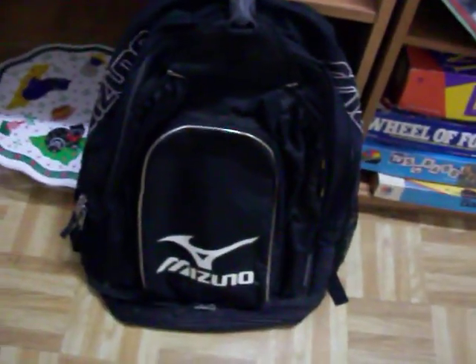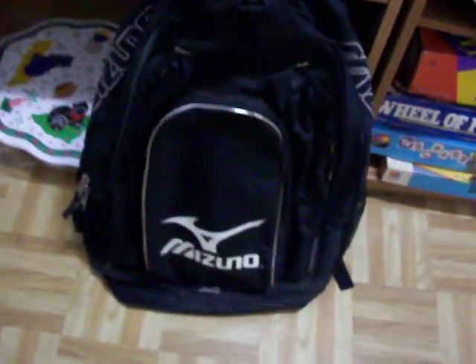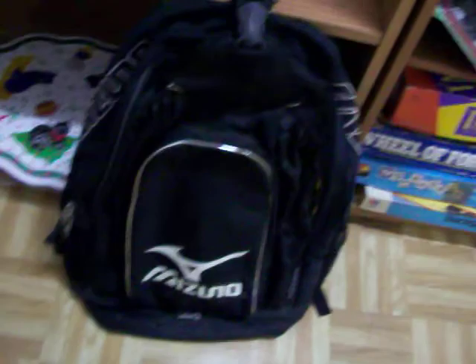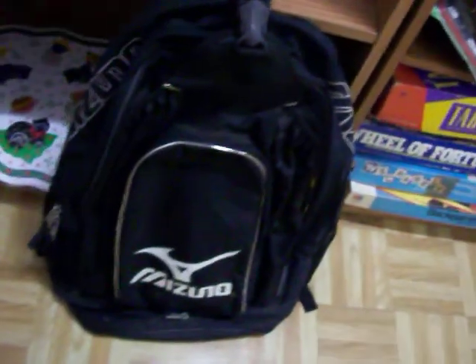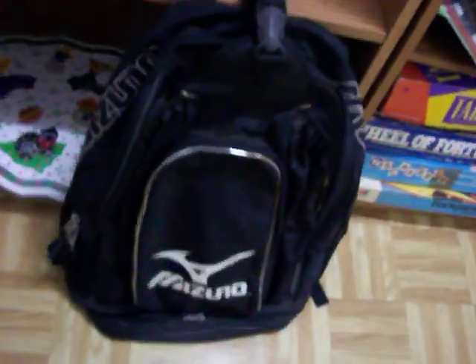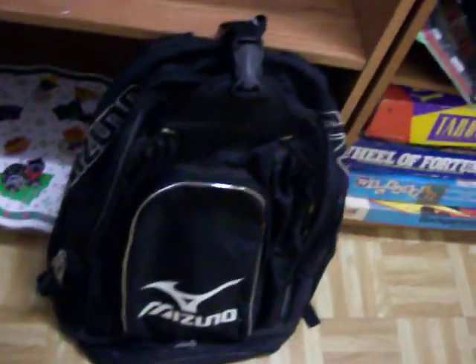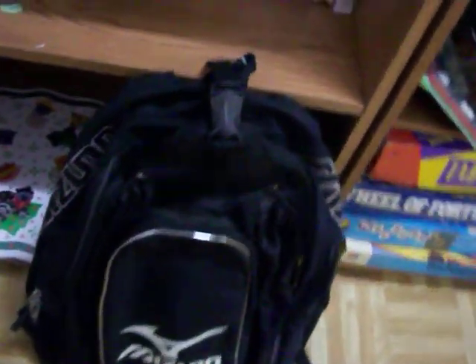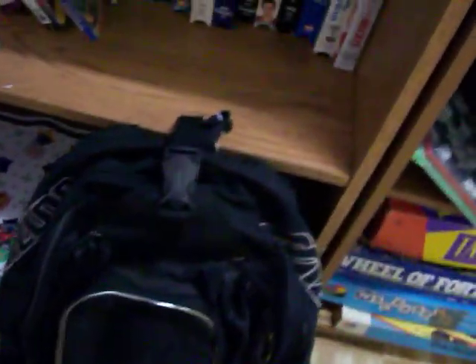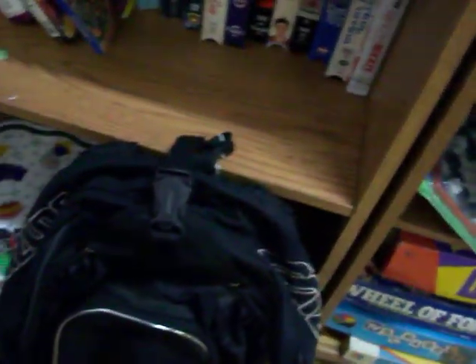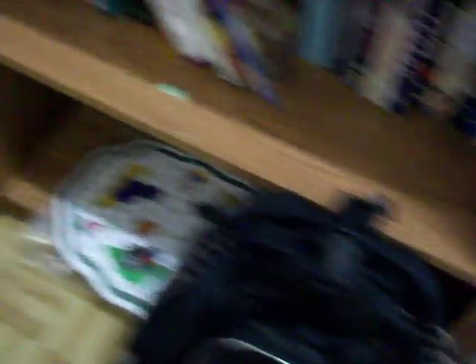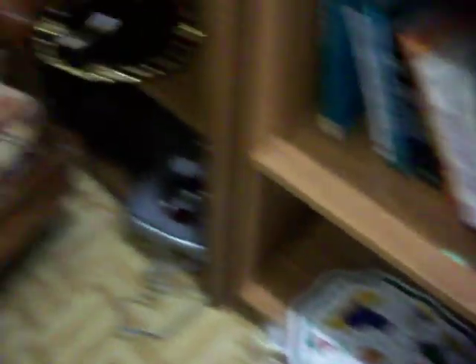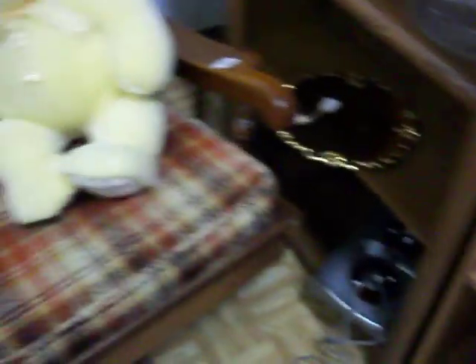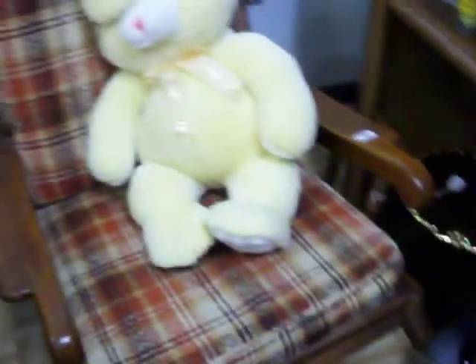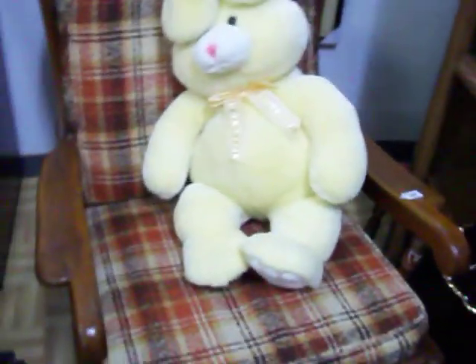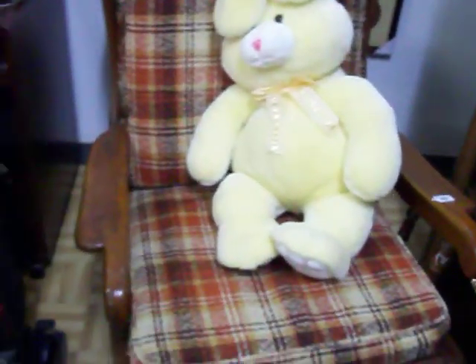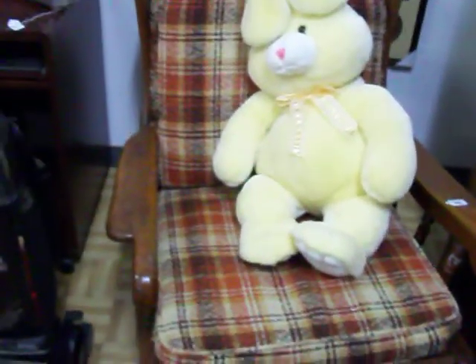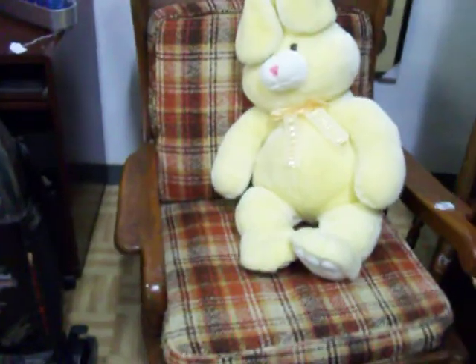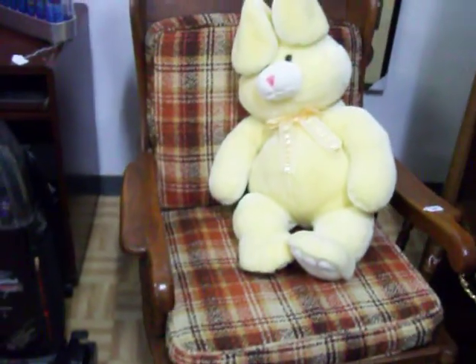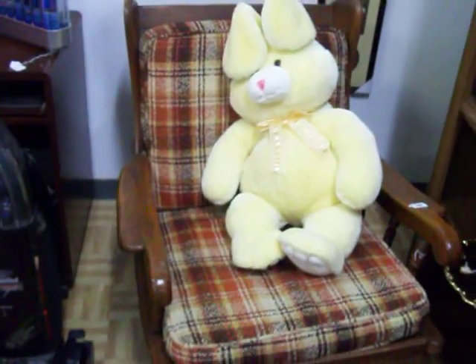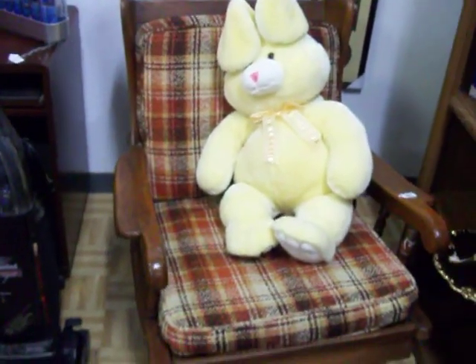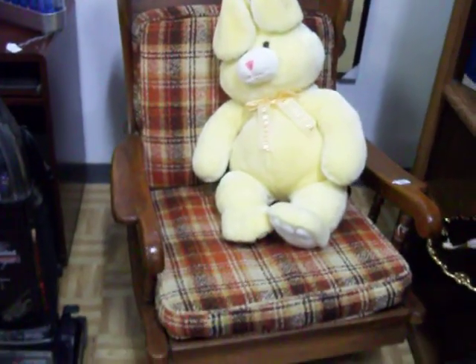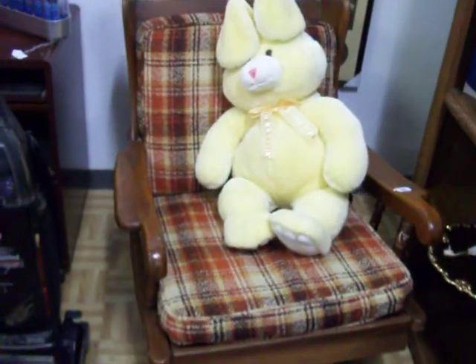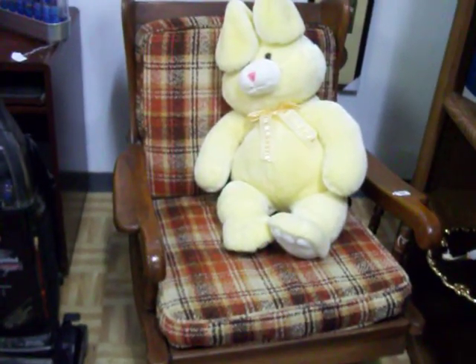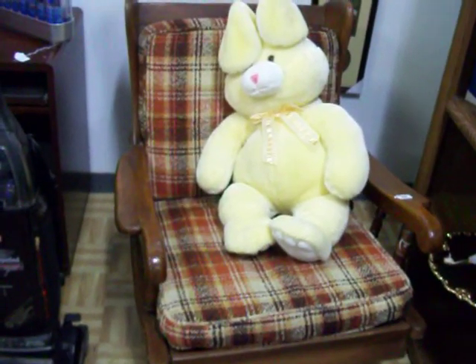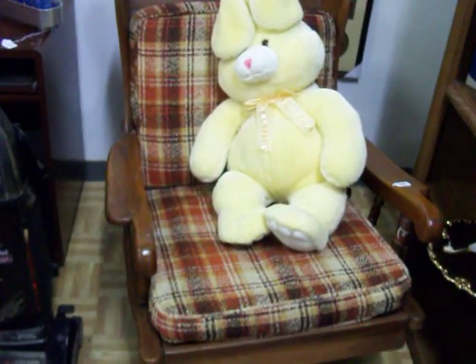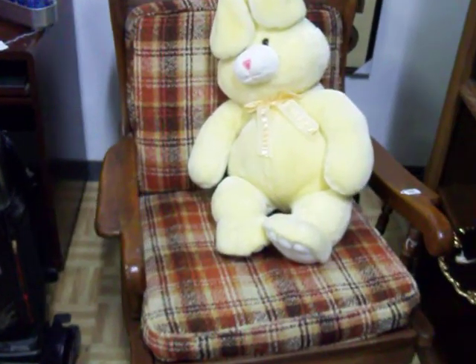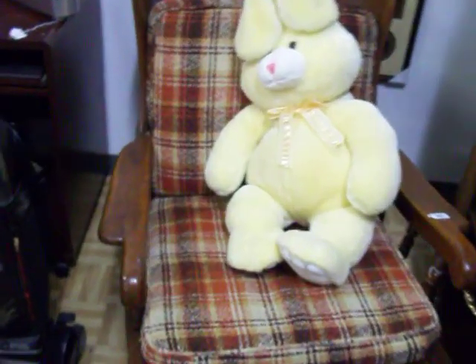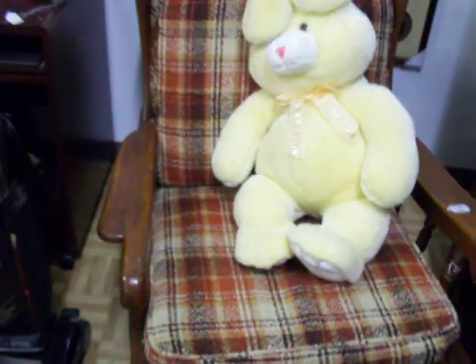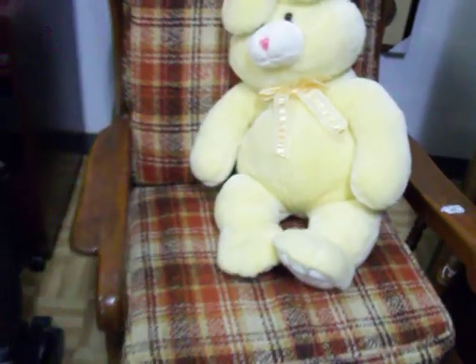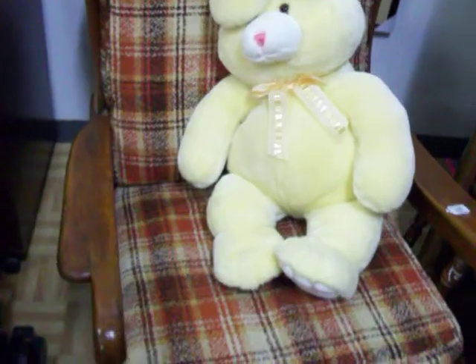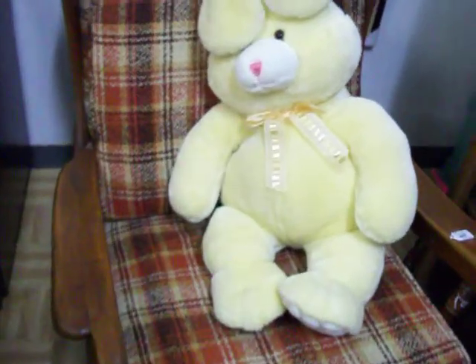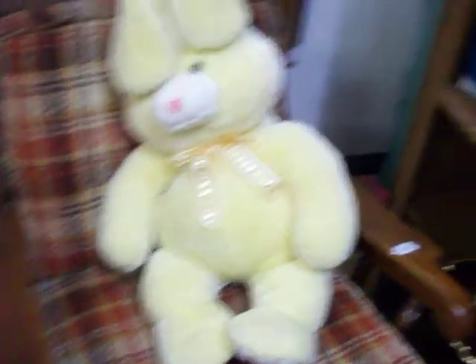Really nice backpack there — no tears or rips or anything, it's in real good shape. Got this maple rocker here for $35 — it's a nice, solid, comfortable chair.